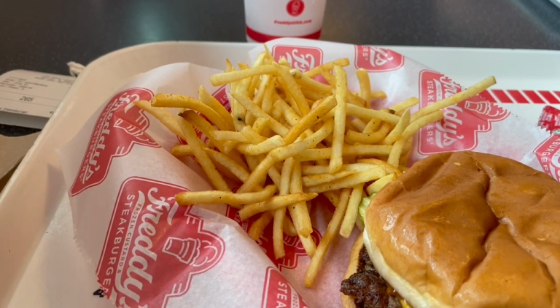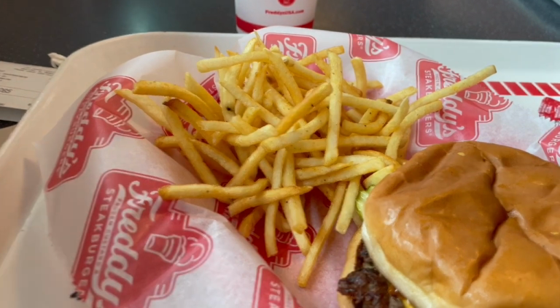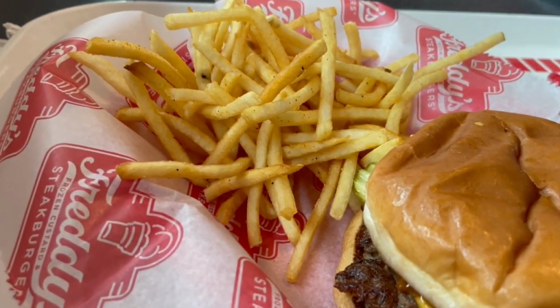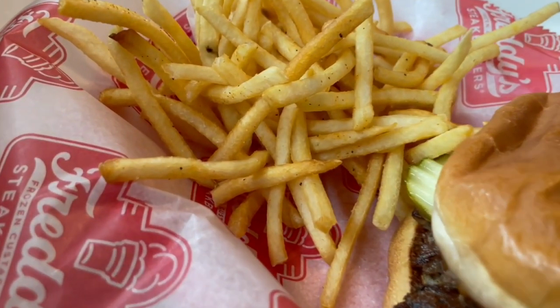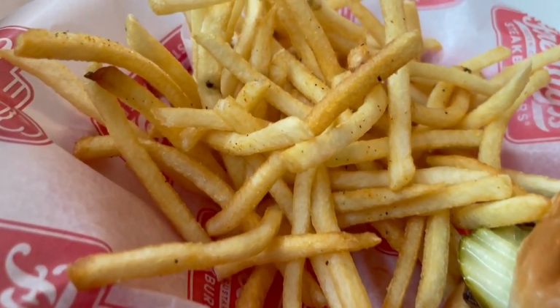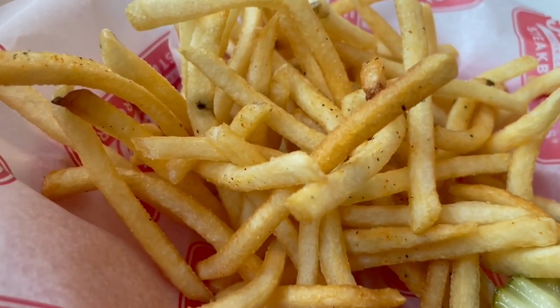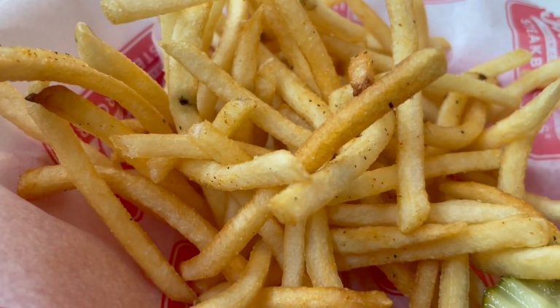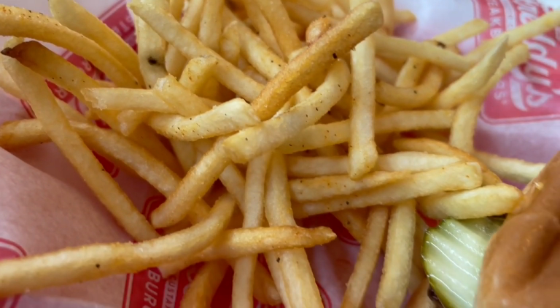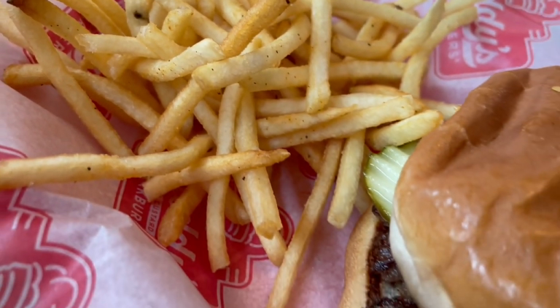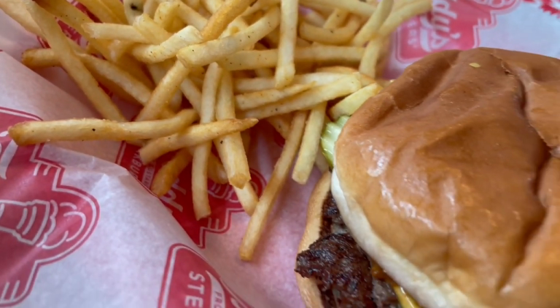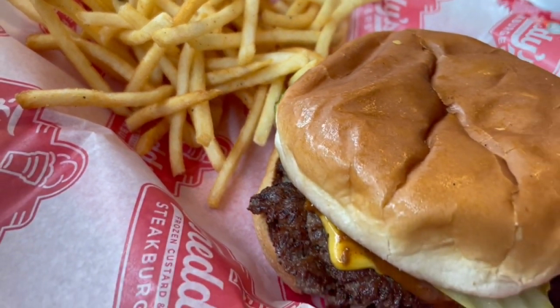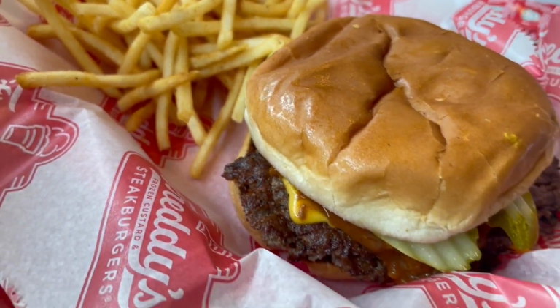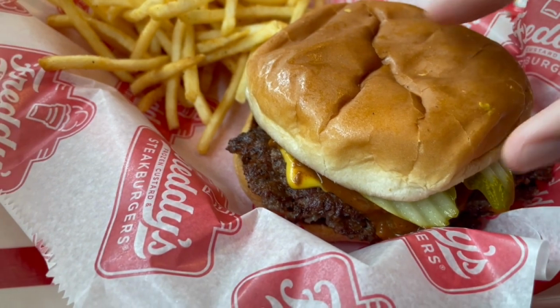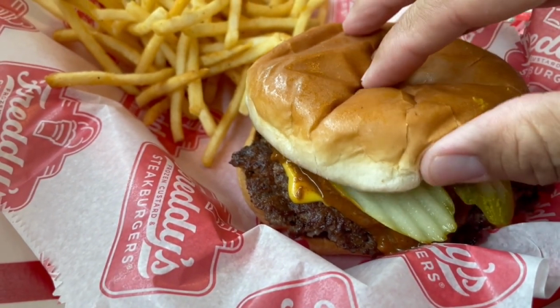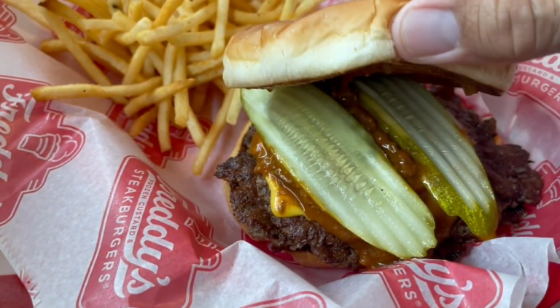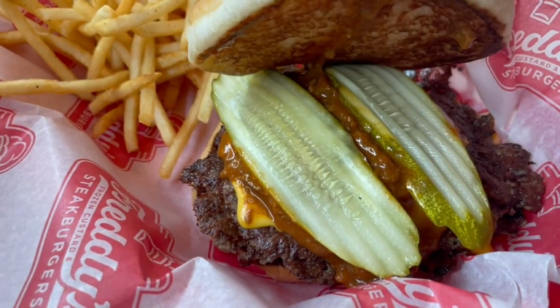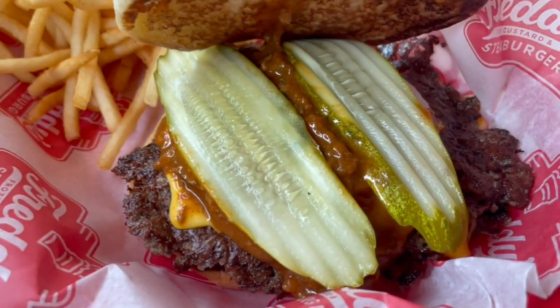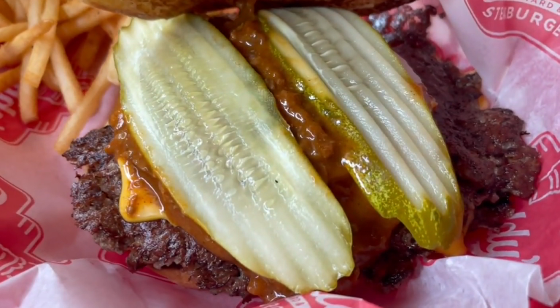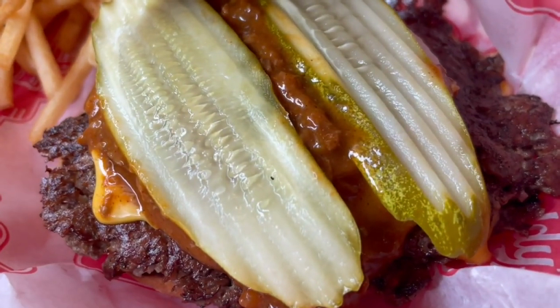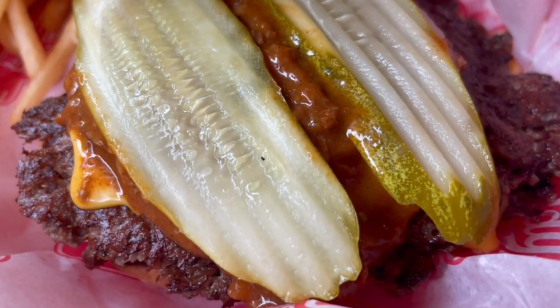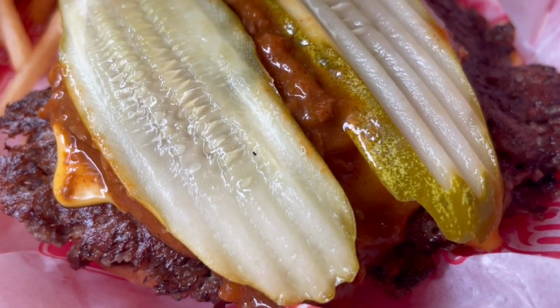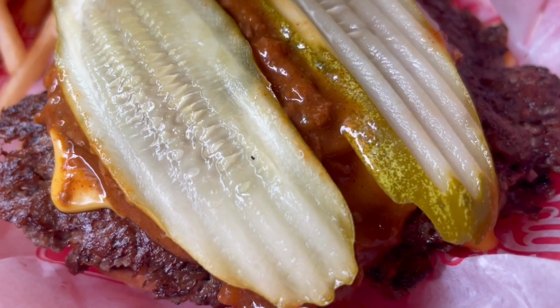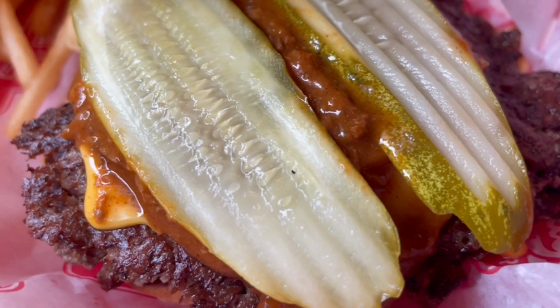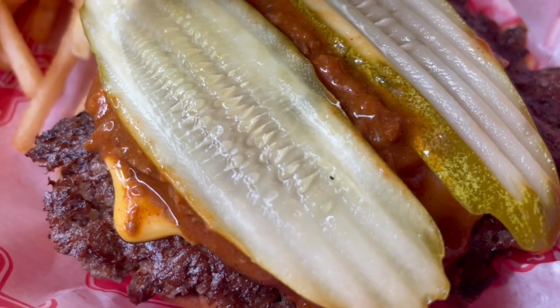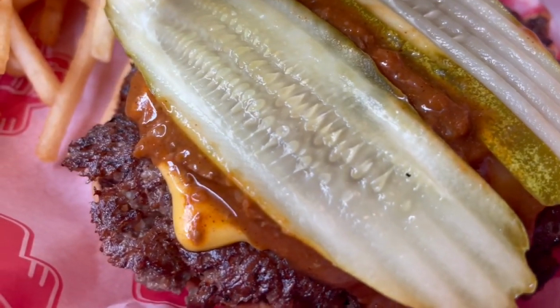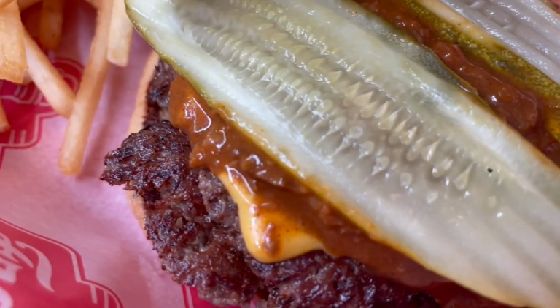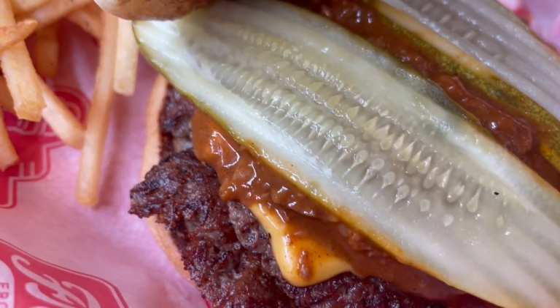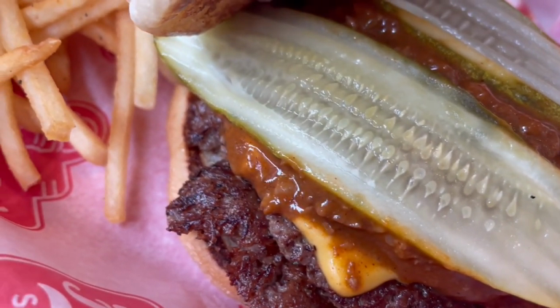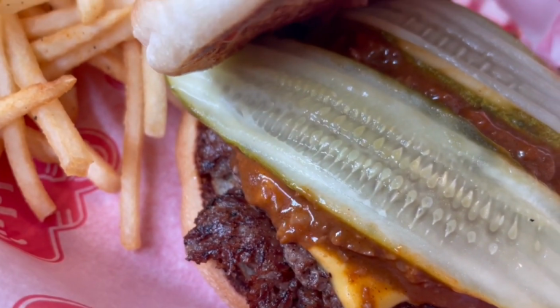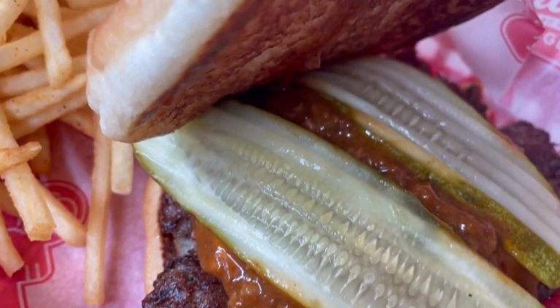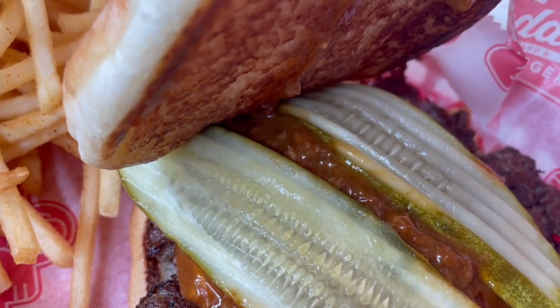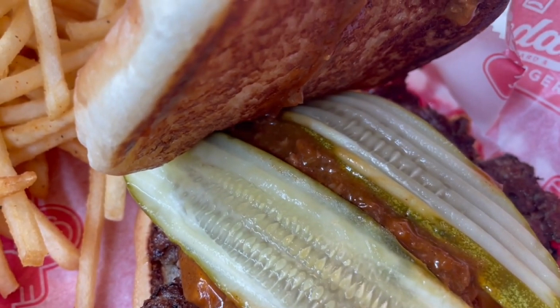I had dessert before the main course, but over here are seasoned shoestring french fries — try to say that three times fast! Accompanied by this double smash burger on a toasted bun. I love that smash burger — it has that nice golden crispy edges. It's just so good.